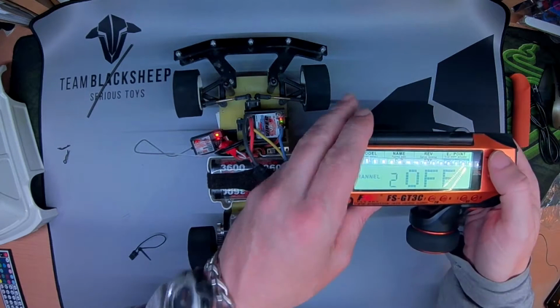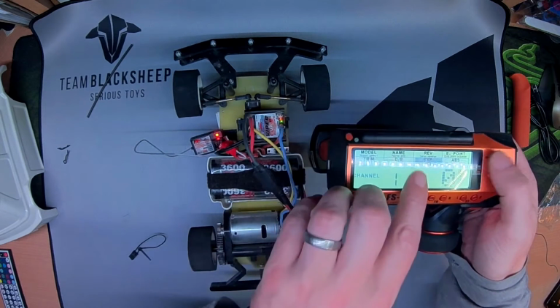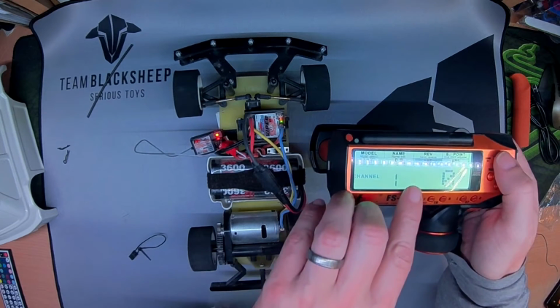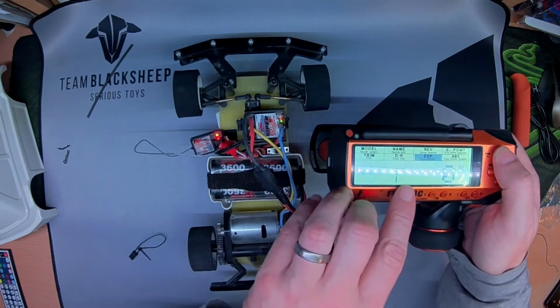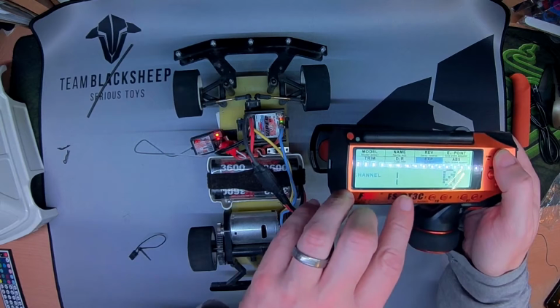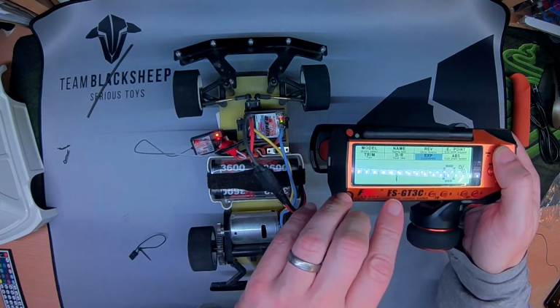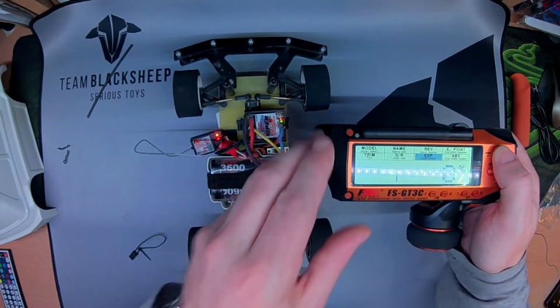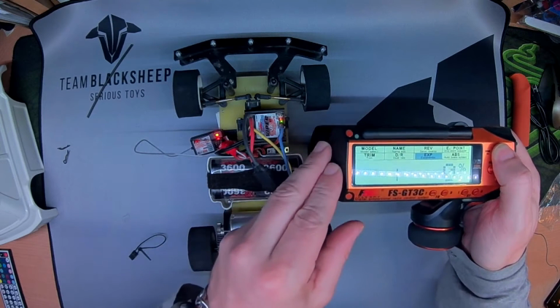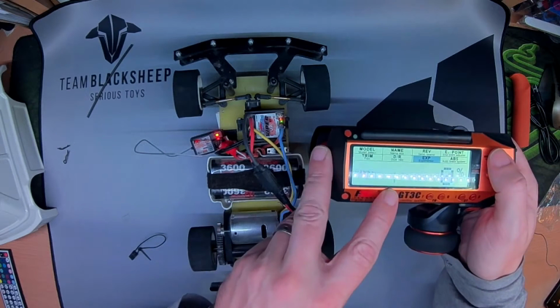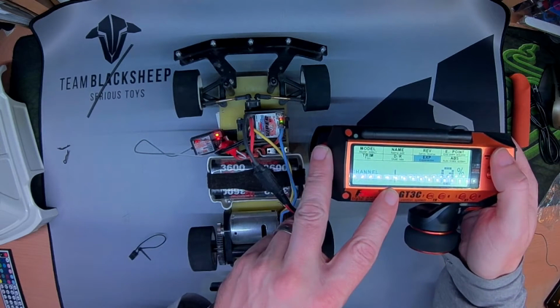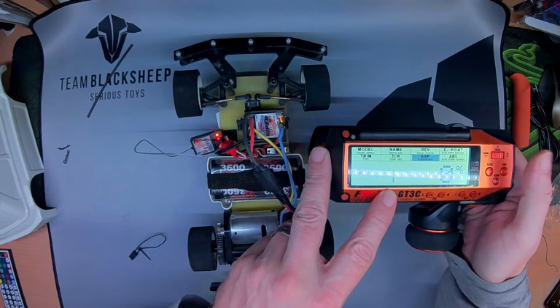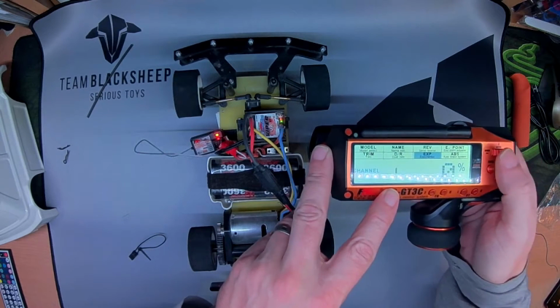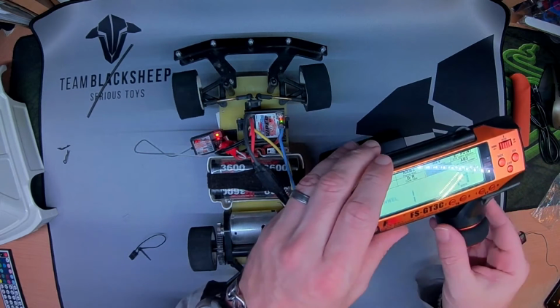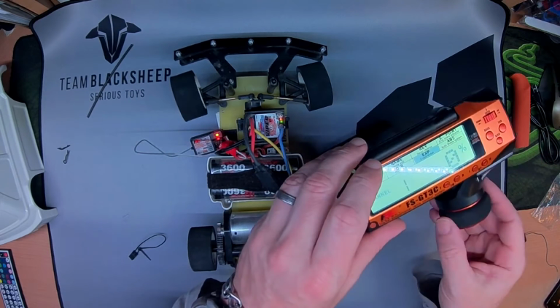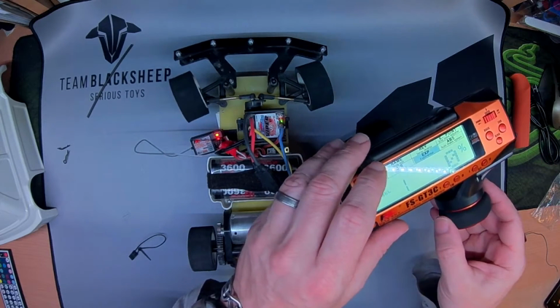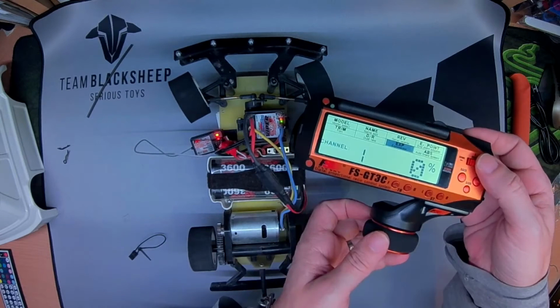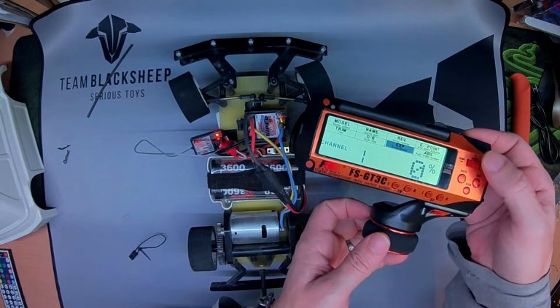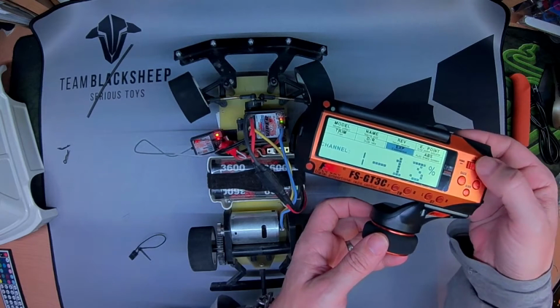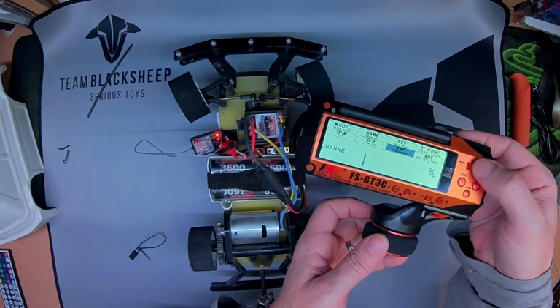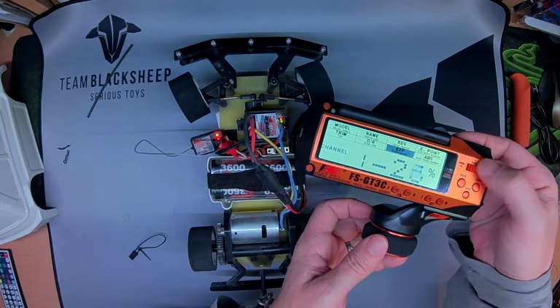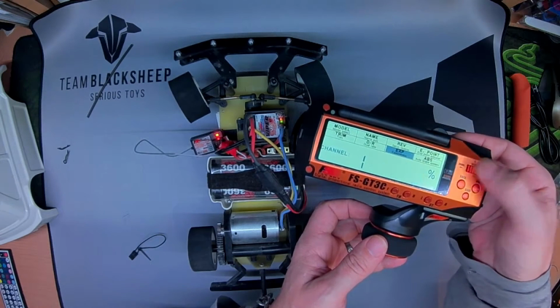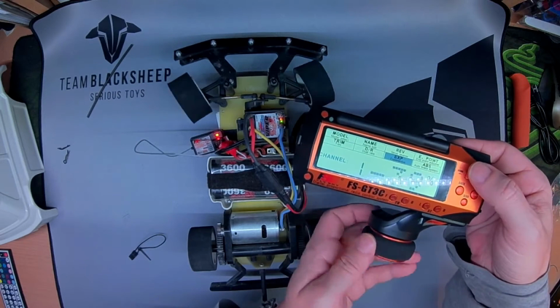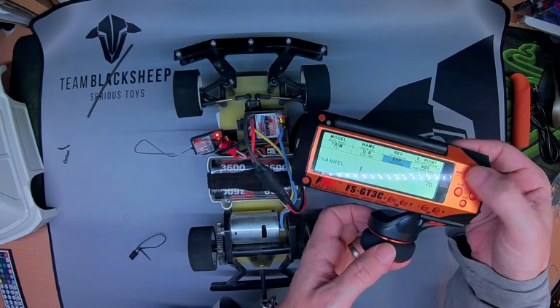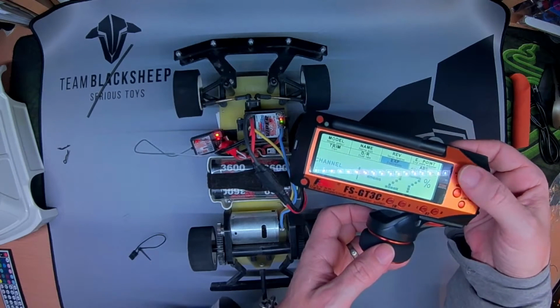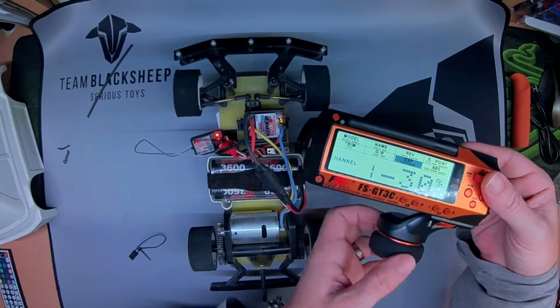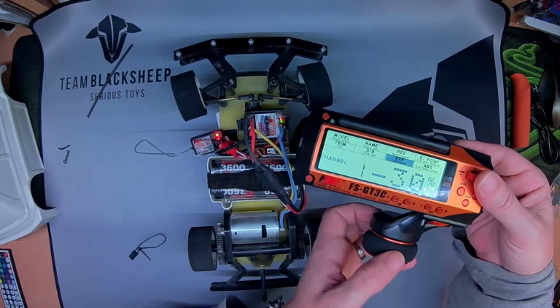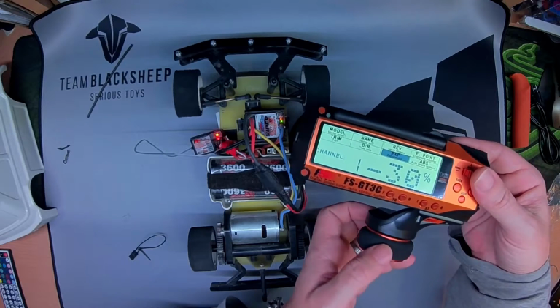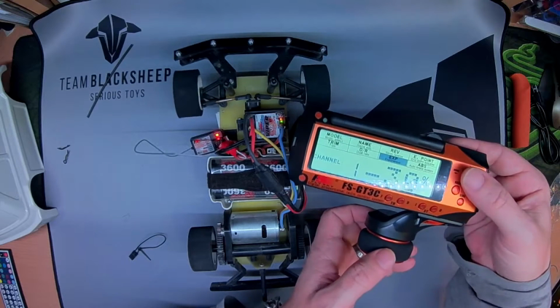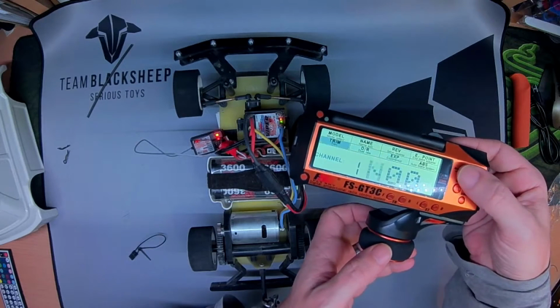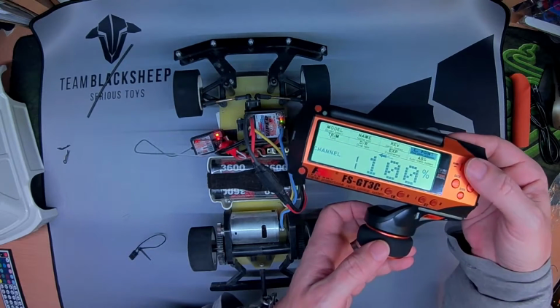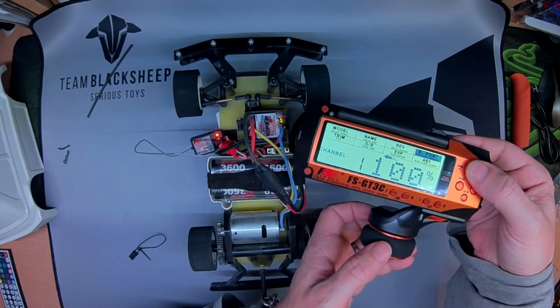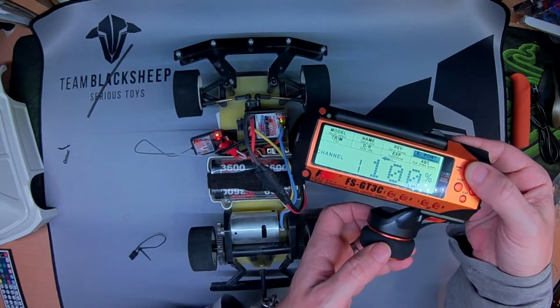What I really need is exponential on channel one. For channel one, hit end, and then just a little bit of theory and input — a lot finer control. And there's 30% expo. Reset endpoints as well.